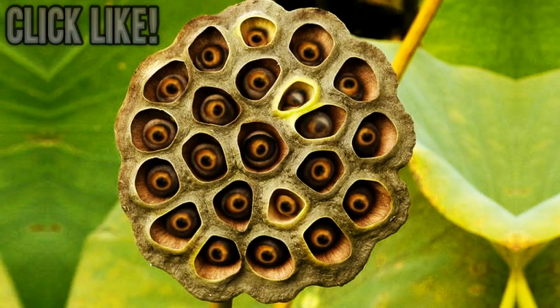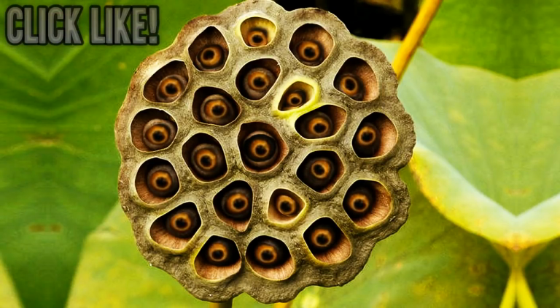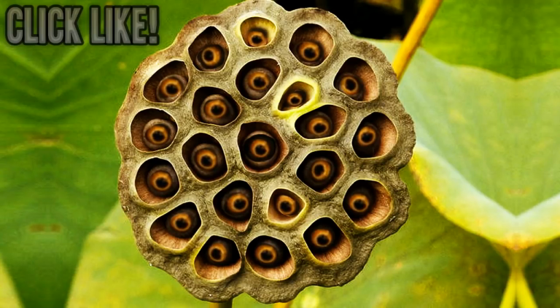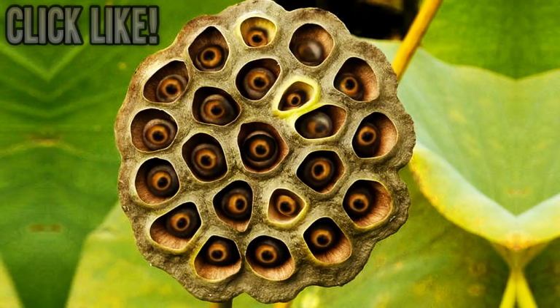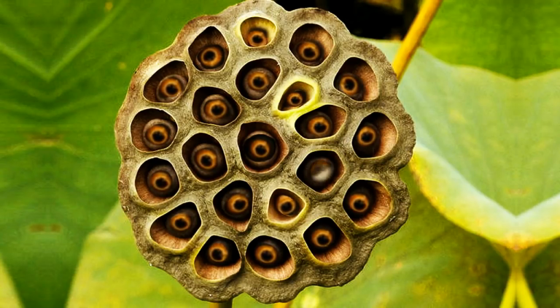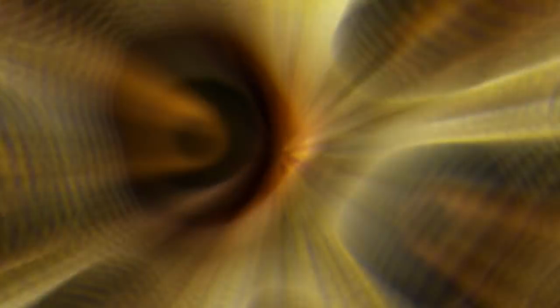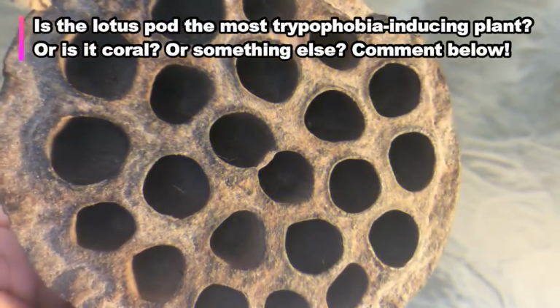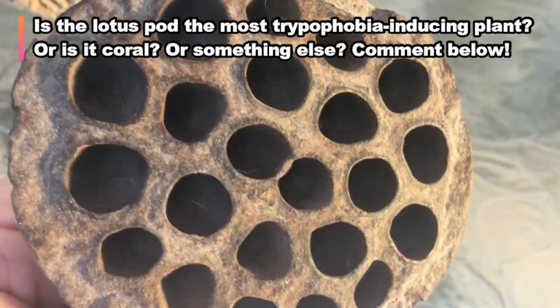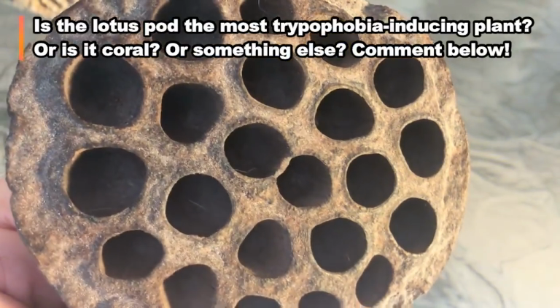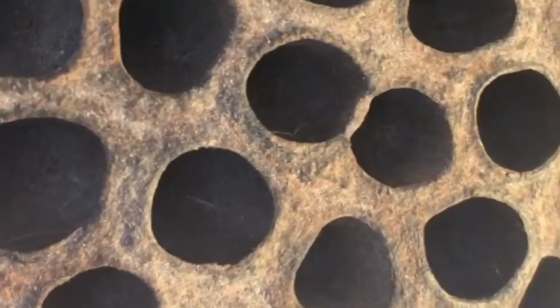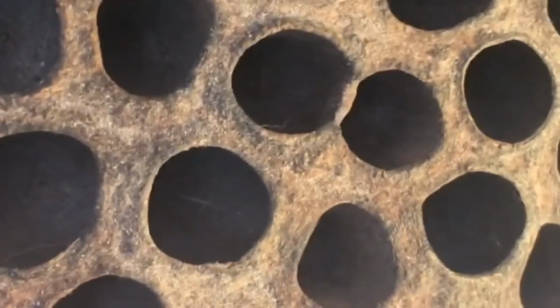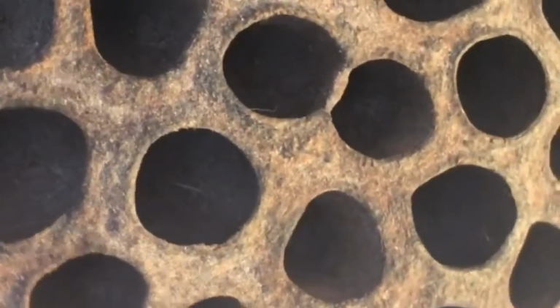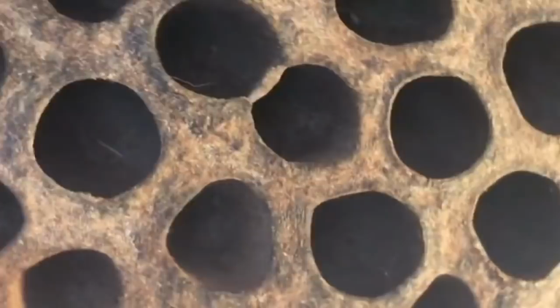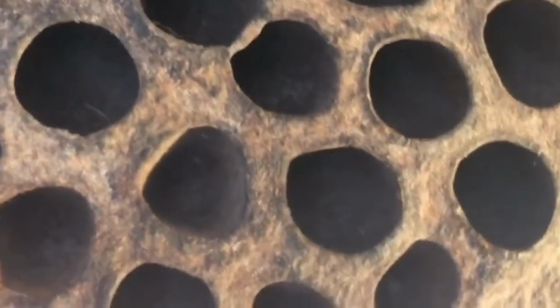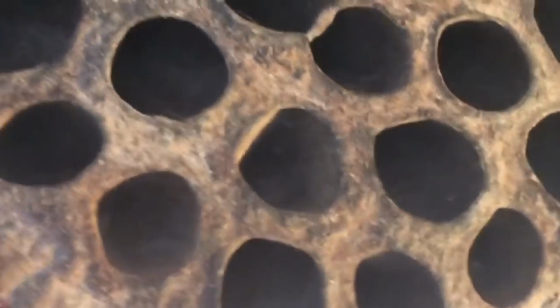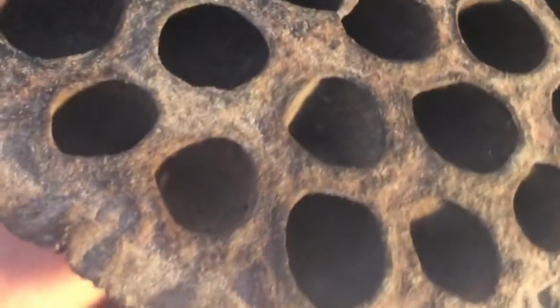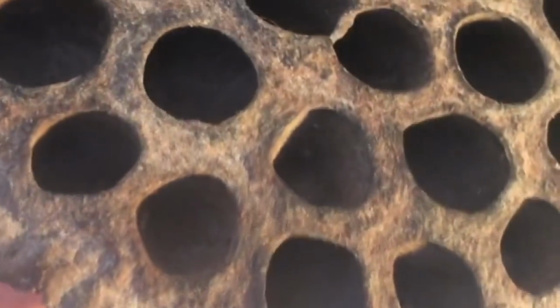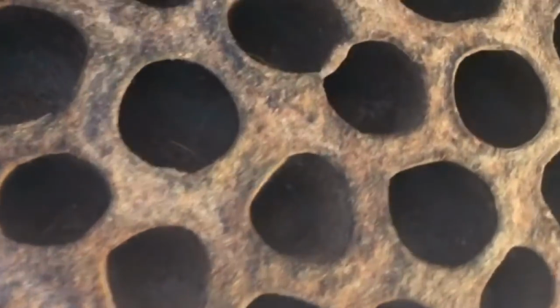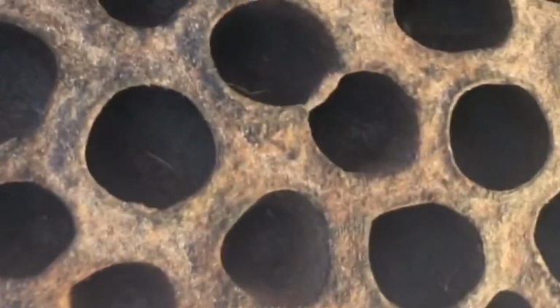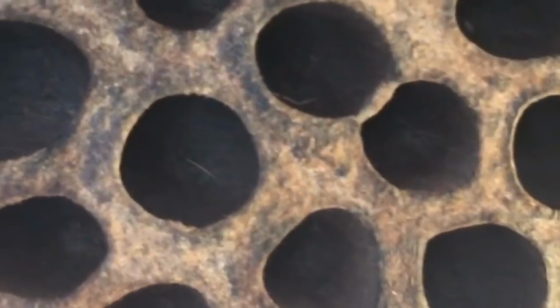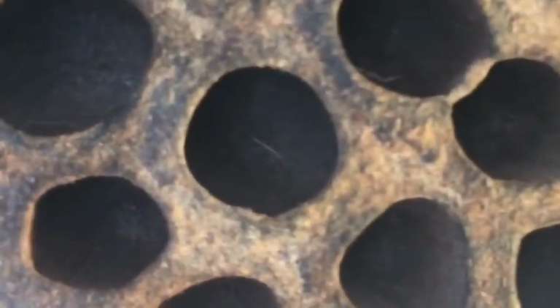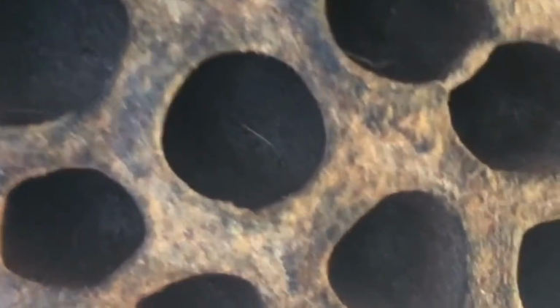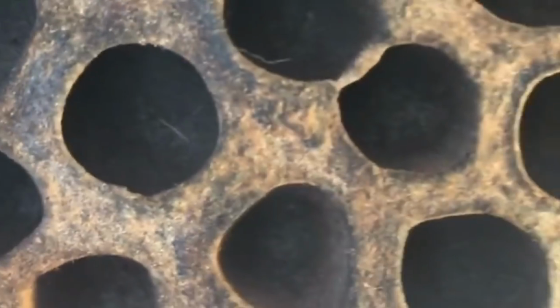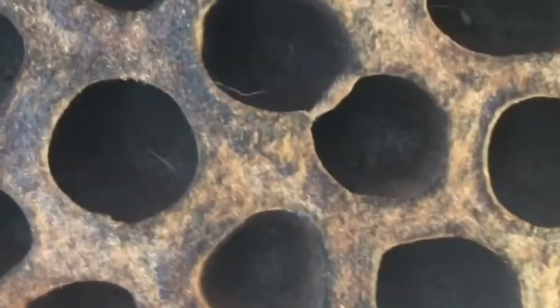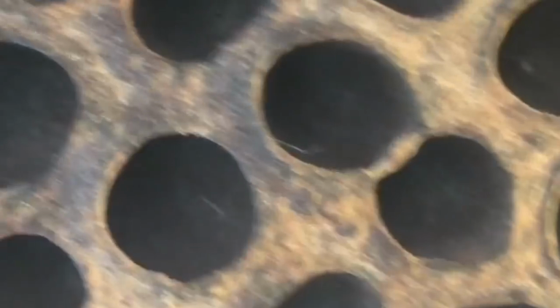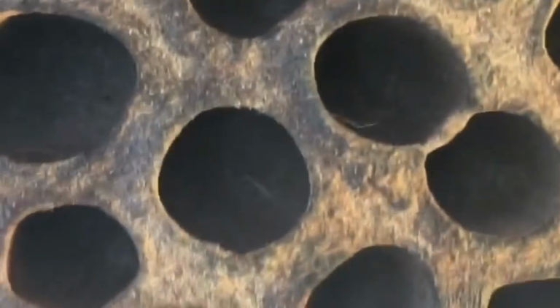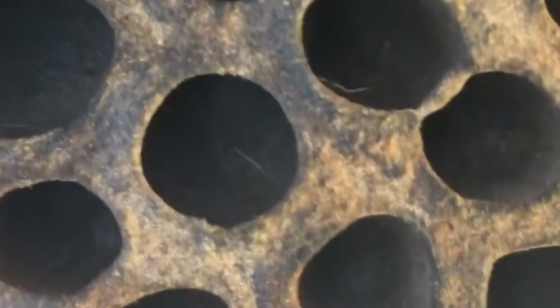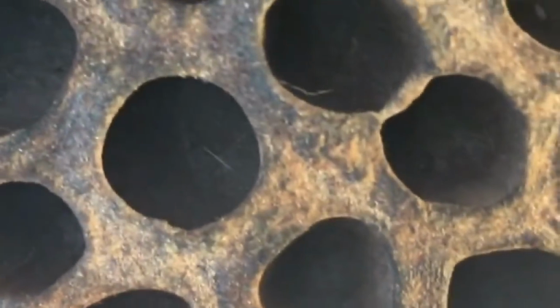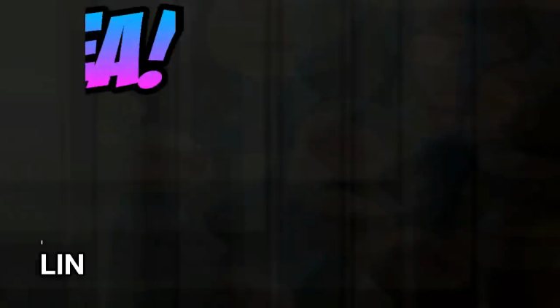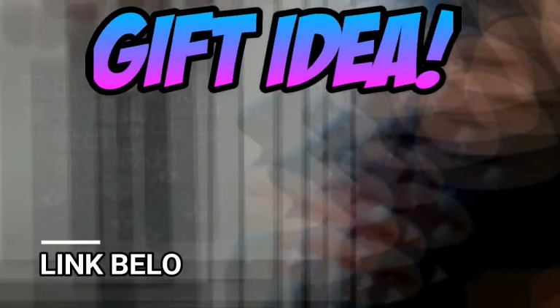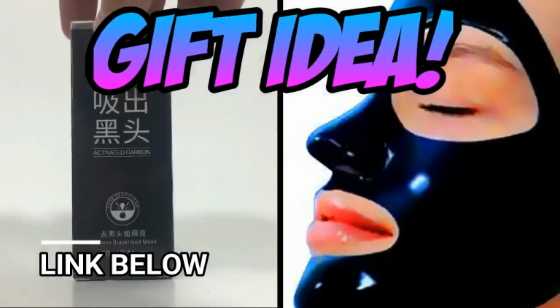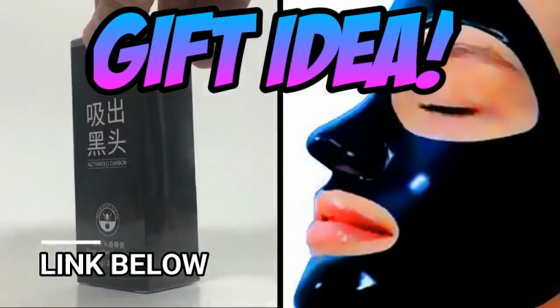What do you think — is the lotus seed pod the creepiest plant, or is there another one that you think is worse? Comment below. Thanks for watching, don't forget to subscribe and hit that like button. We have new content all the time, and see you next time.